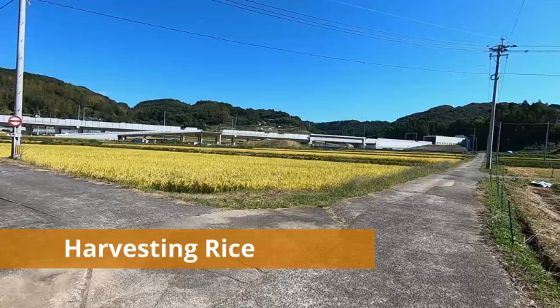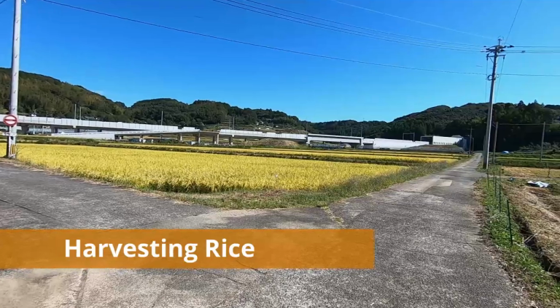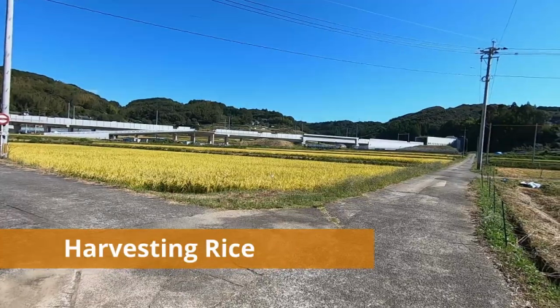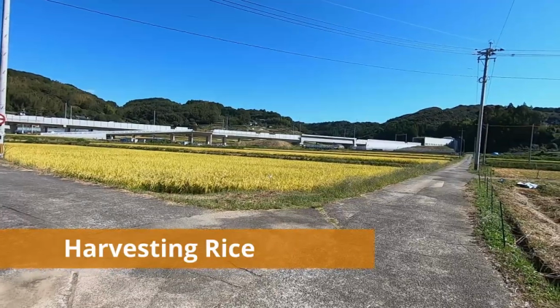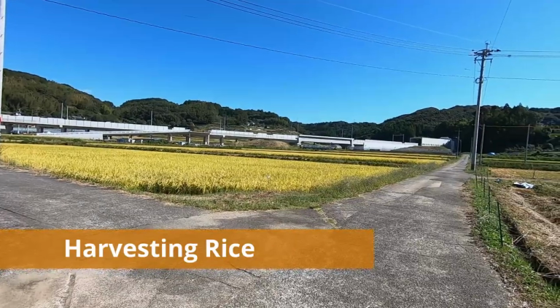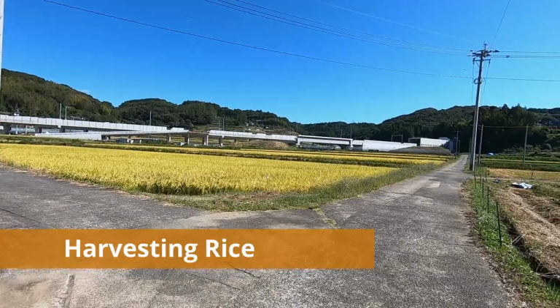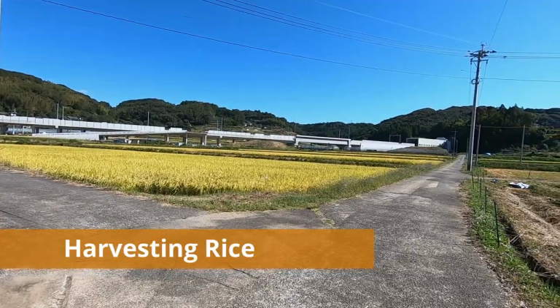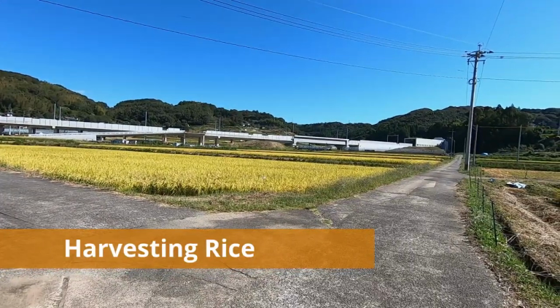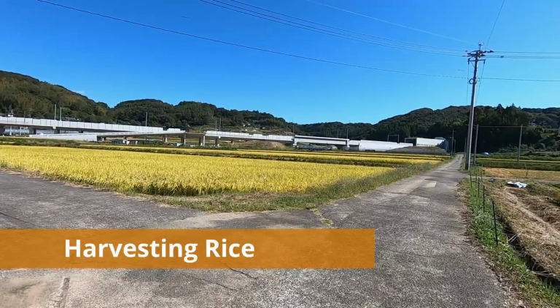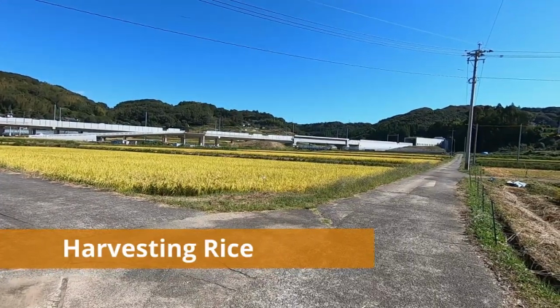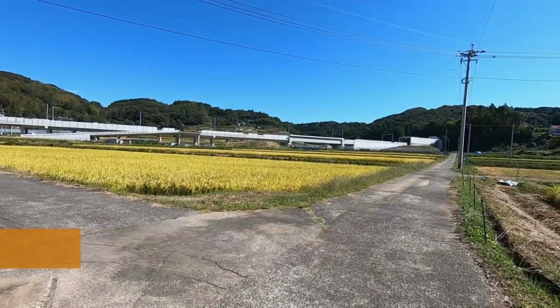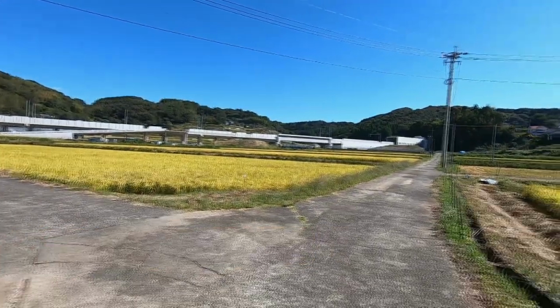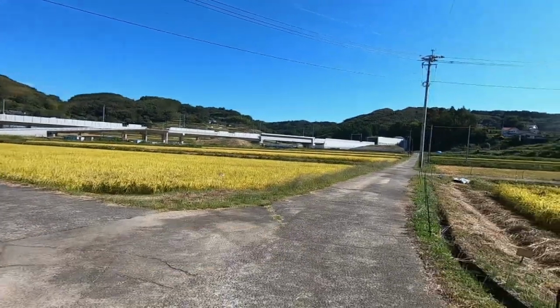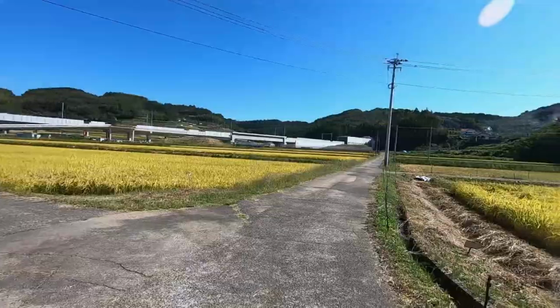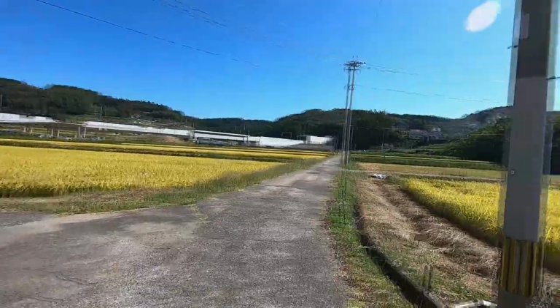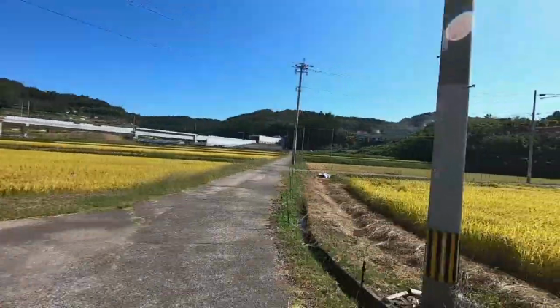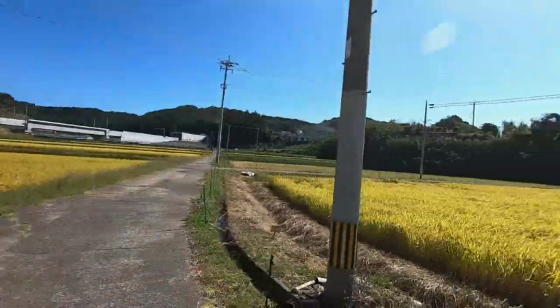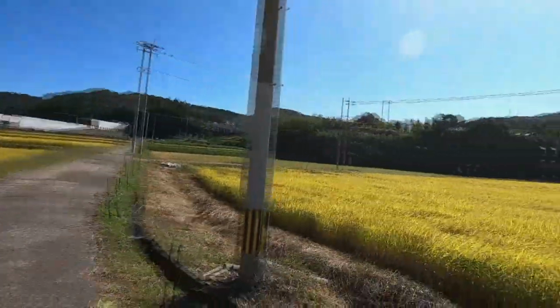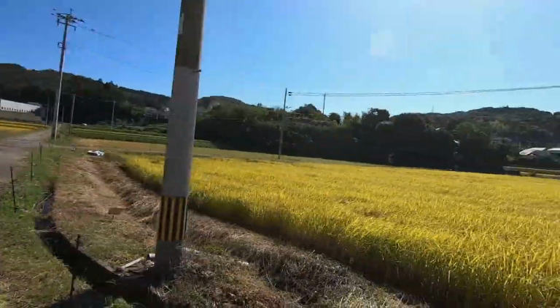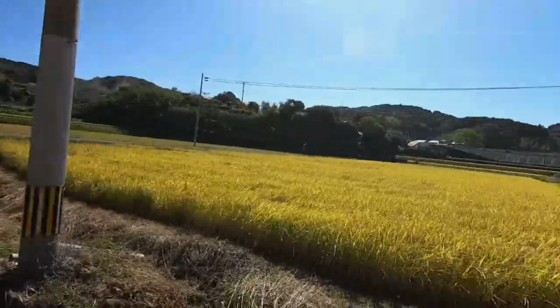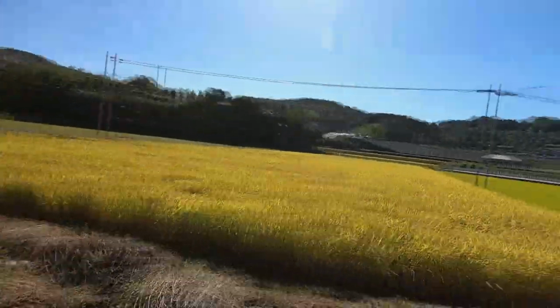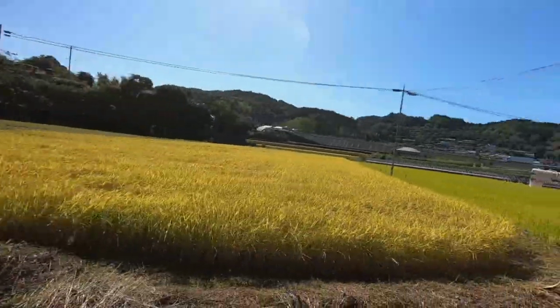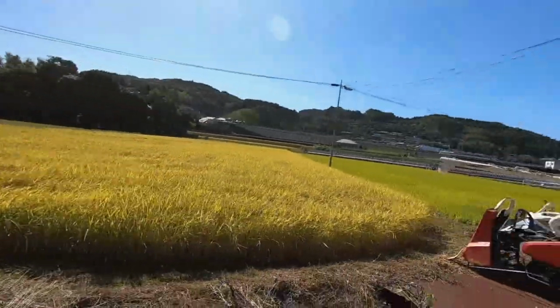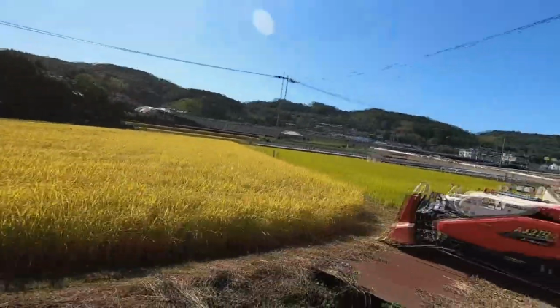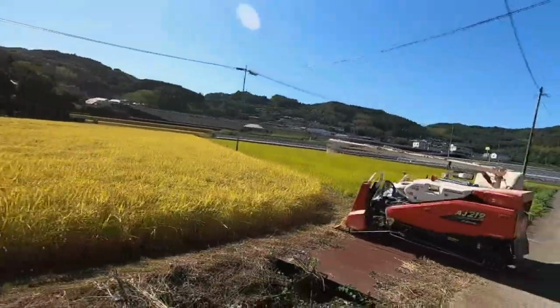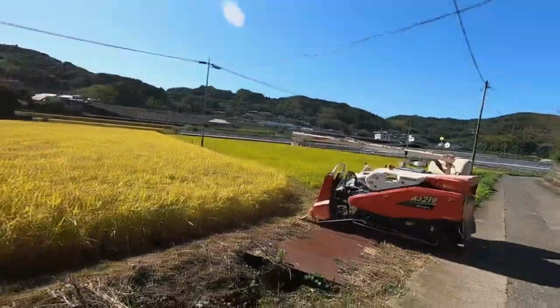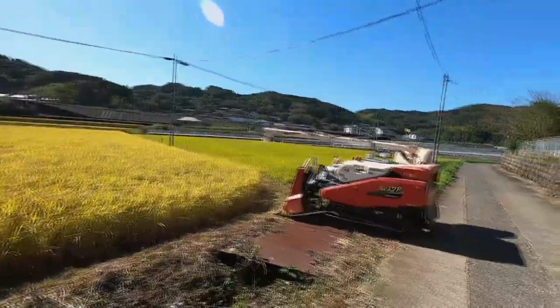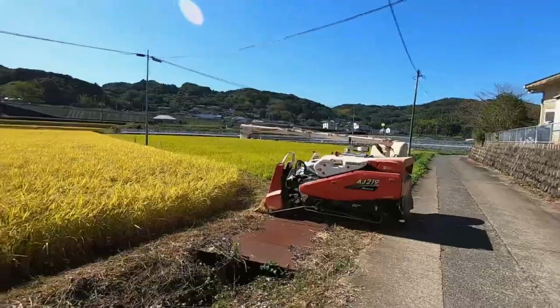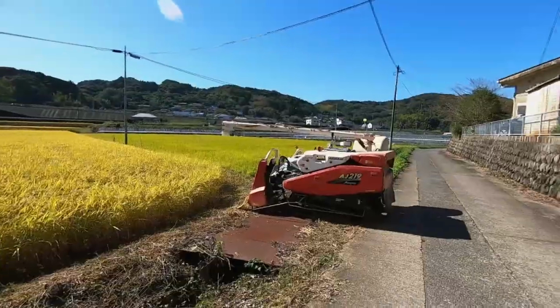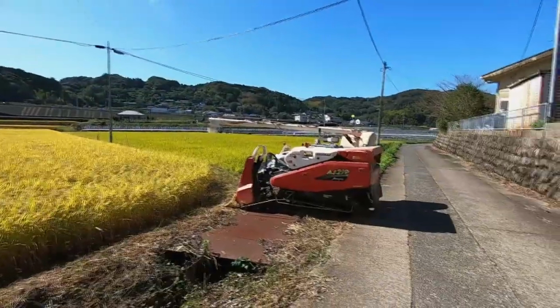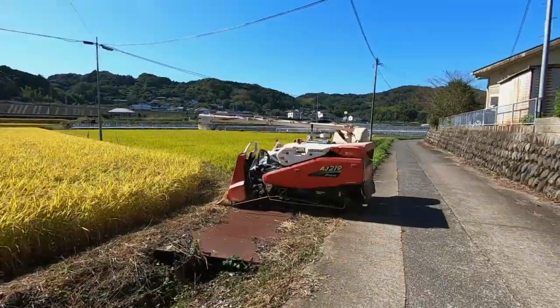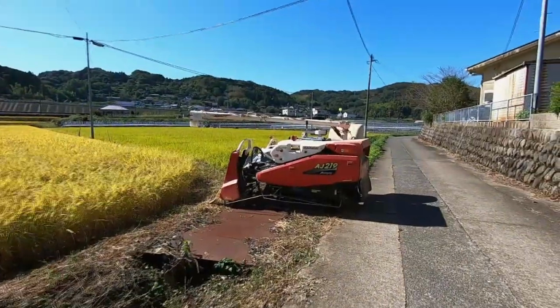In this direction you can see the bullet train line under construction in the distance. Near our farm there are many rice fields that are ready for harvest. Most of the farmers here planted their rice seedlings four months ago in June.